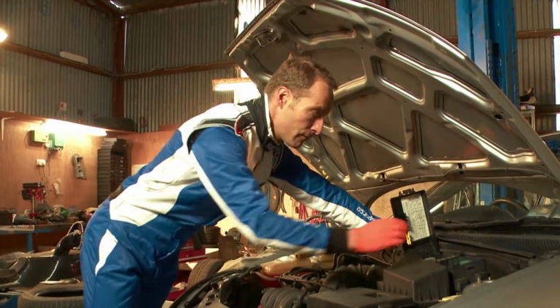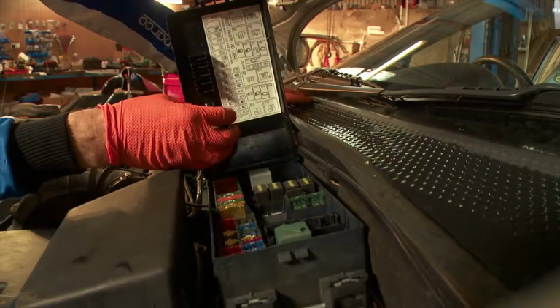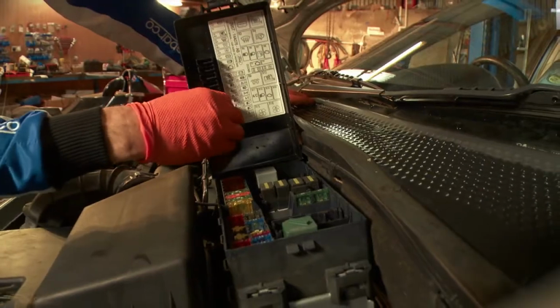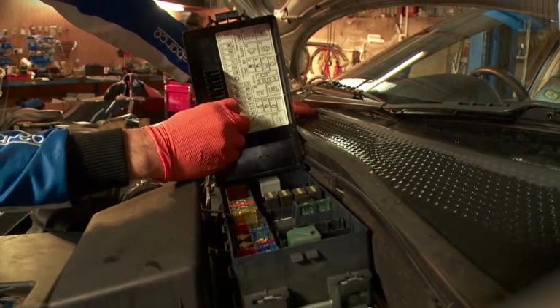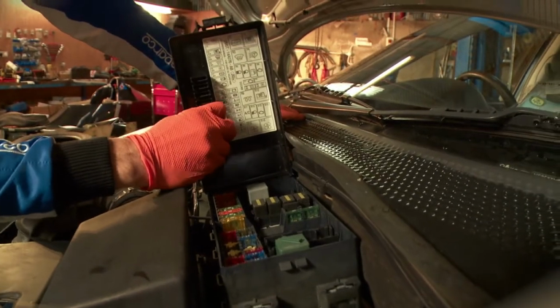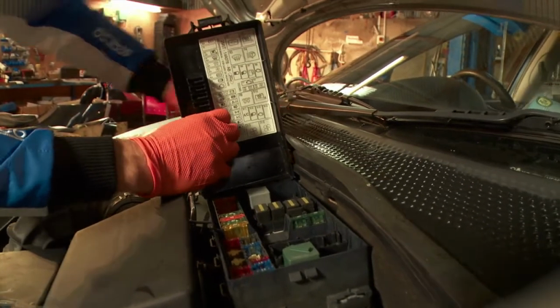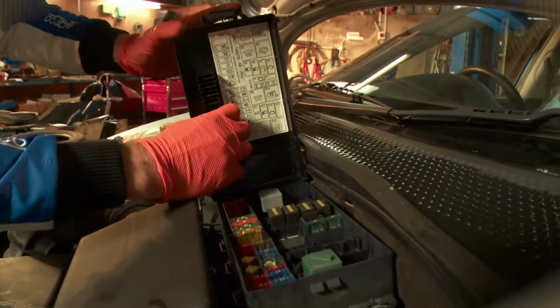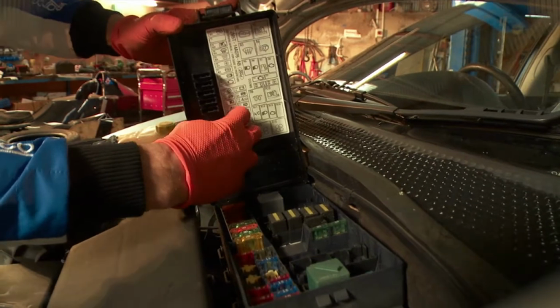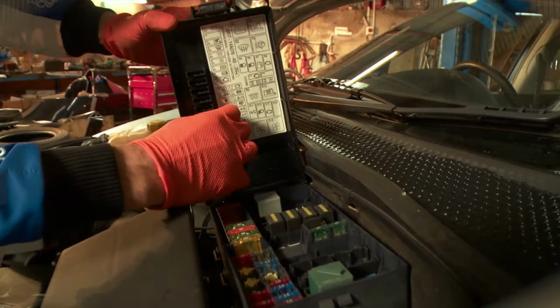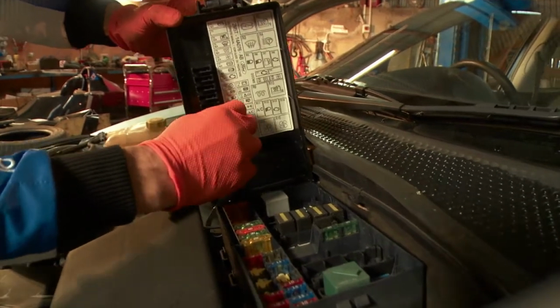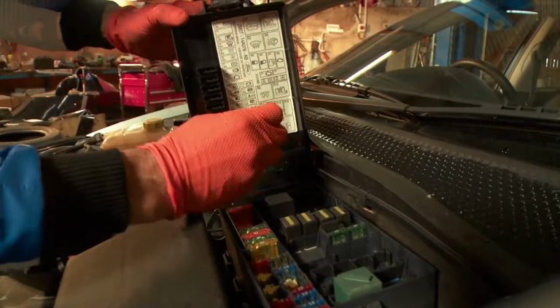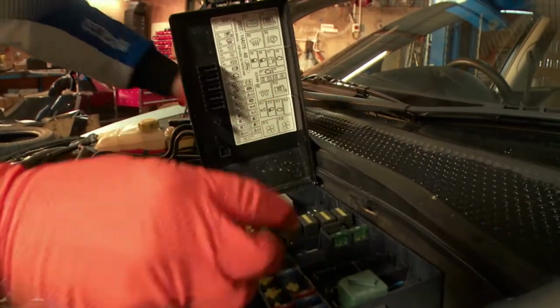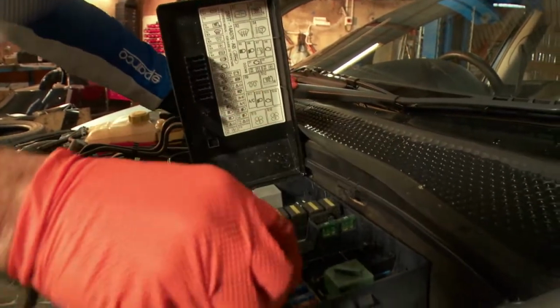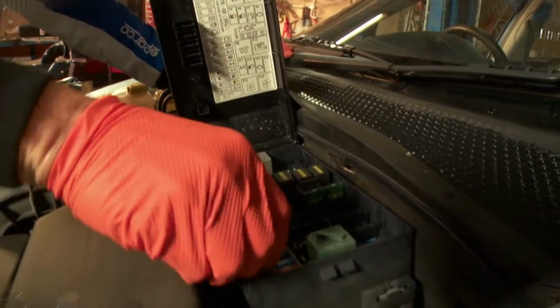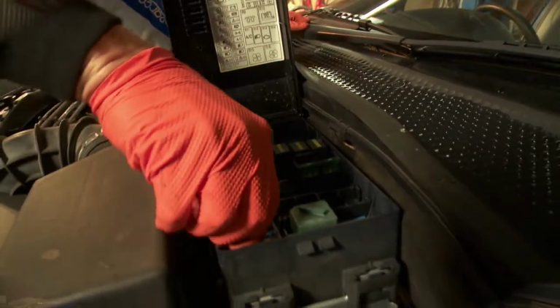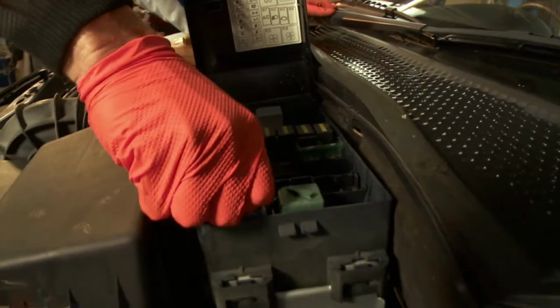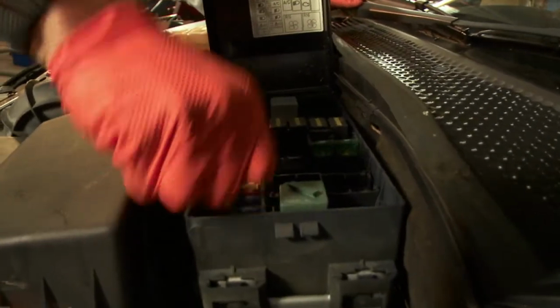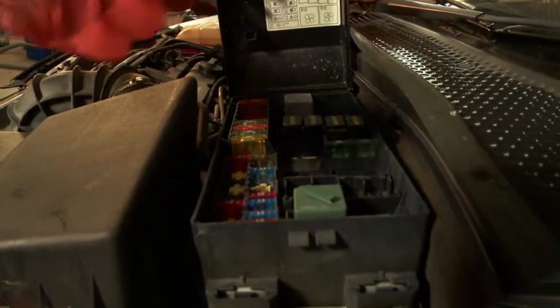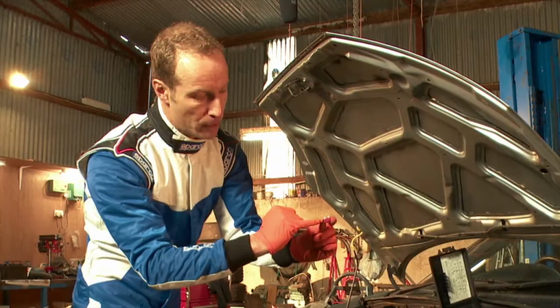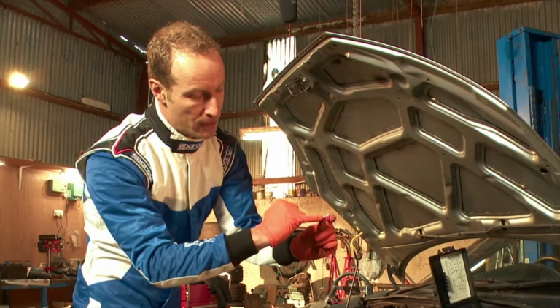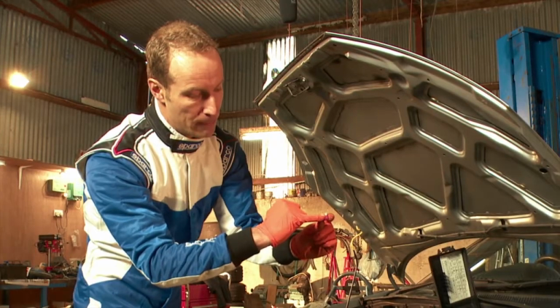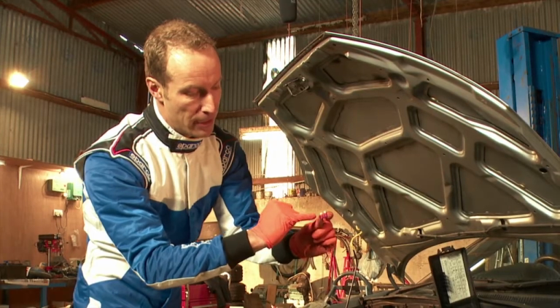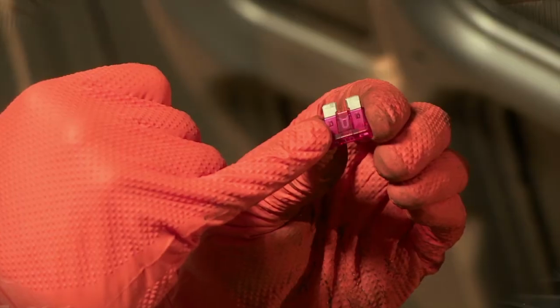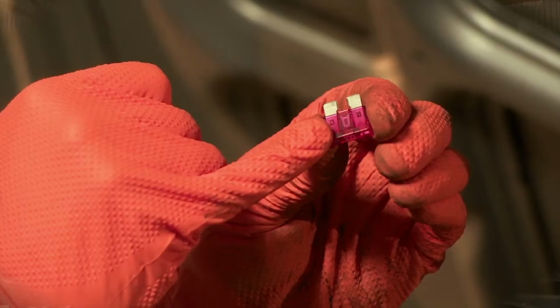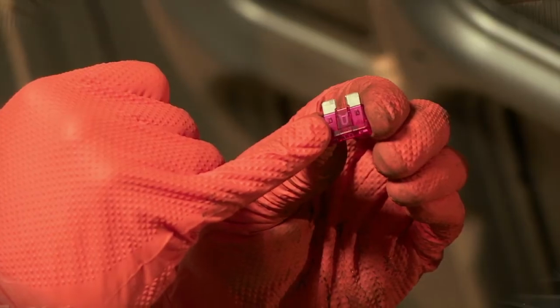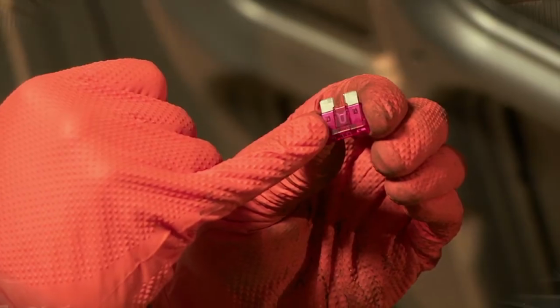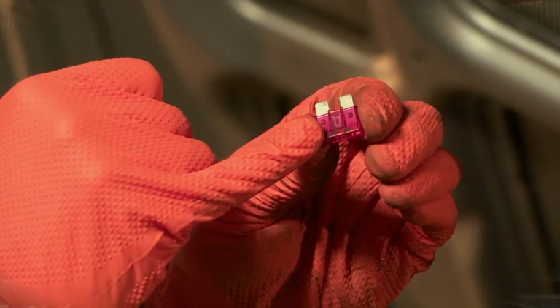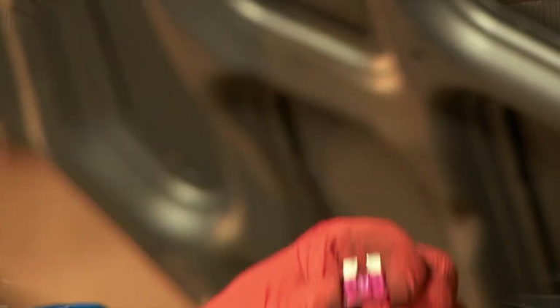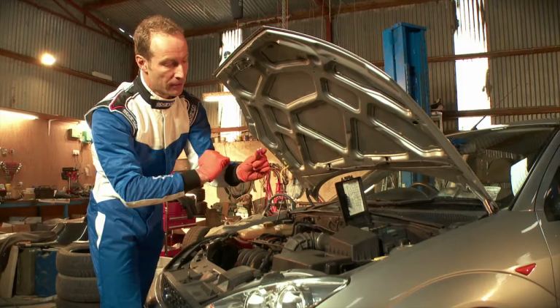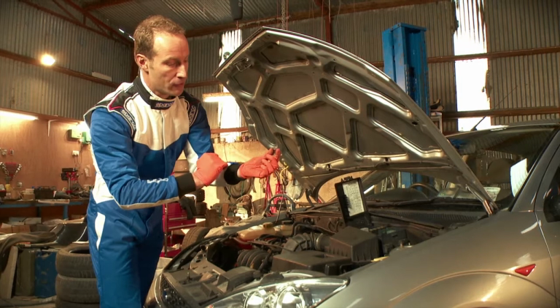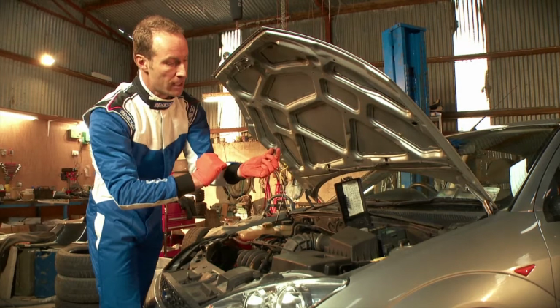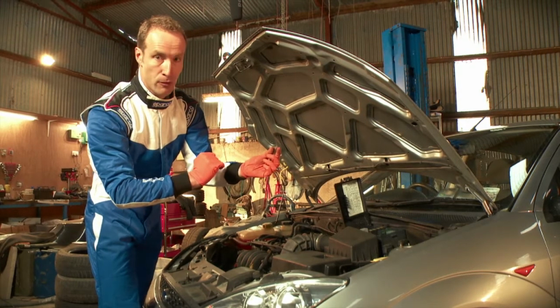So we can use the little extractor here, pop it on the fuse, pull it out and have a look to see if it's blown or not. If it is blown, the little element in there will probably be darkened and there will be a break in it. This is just a 10 amp fuse.